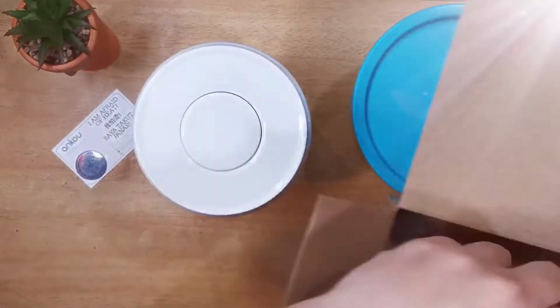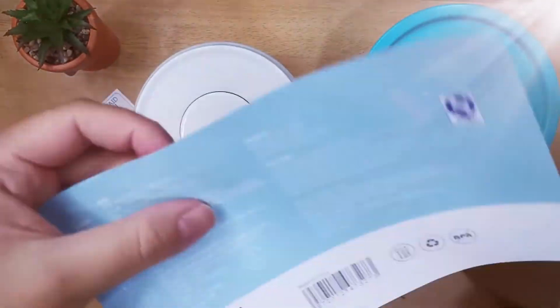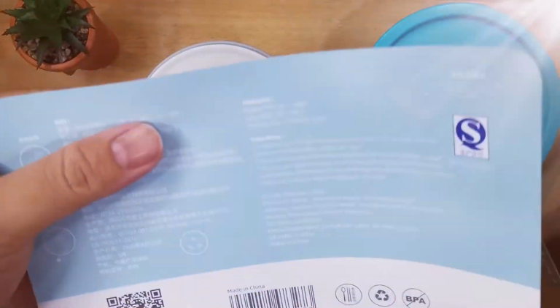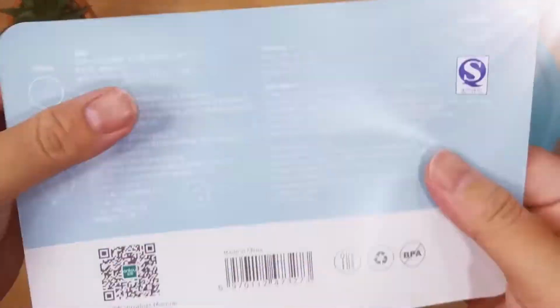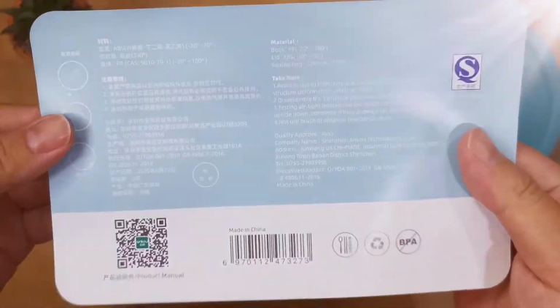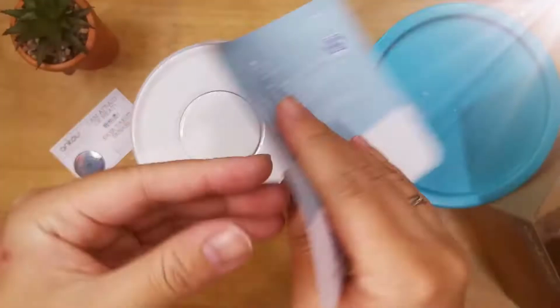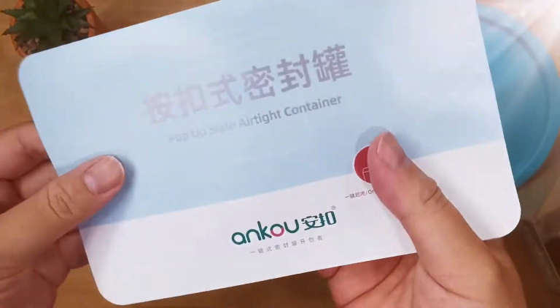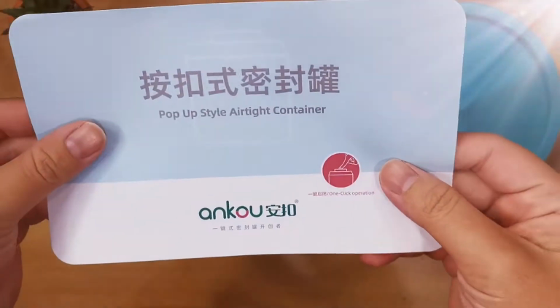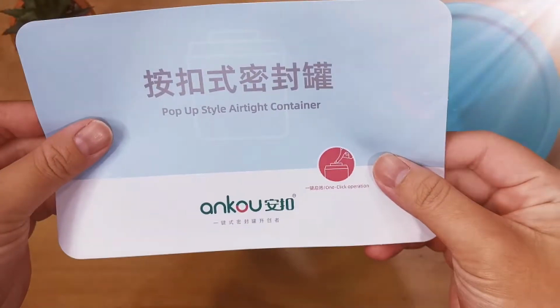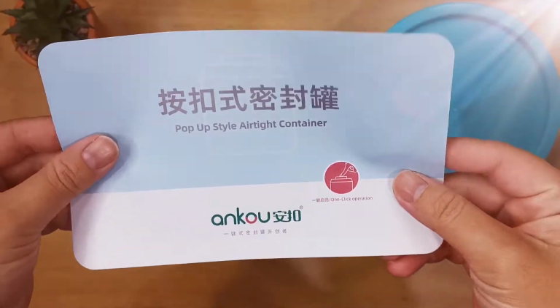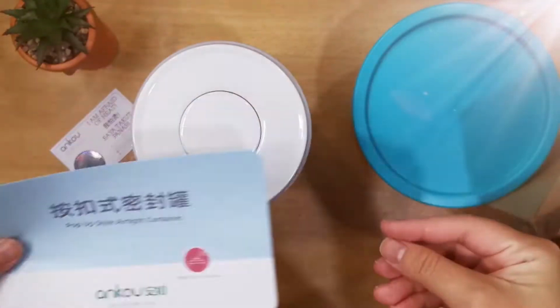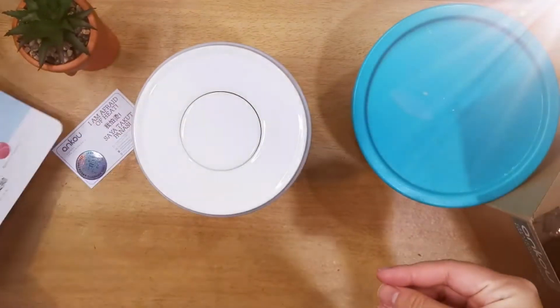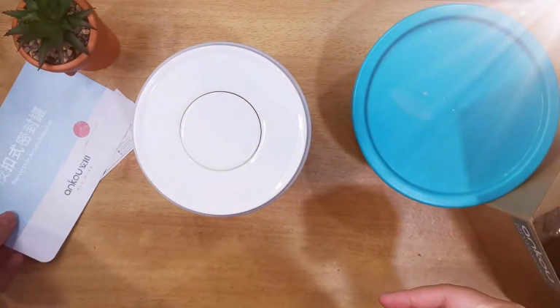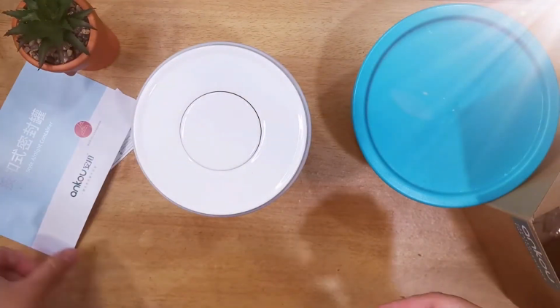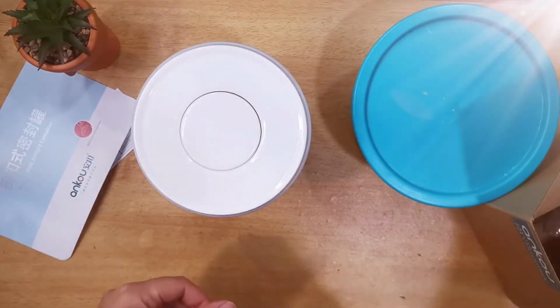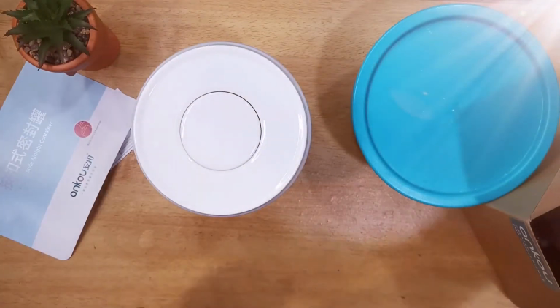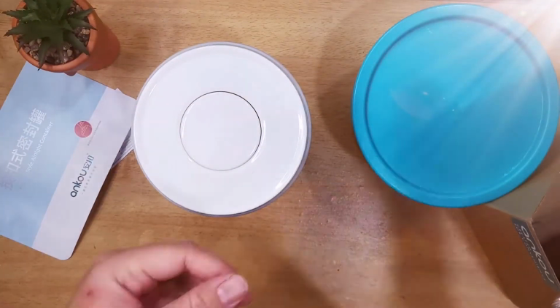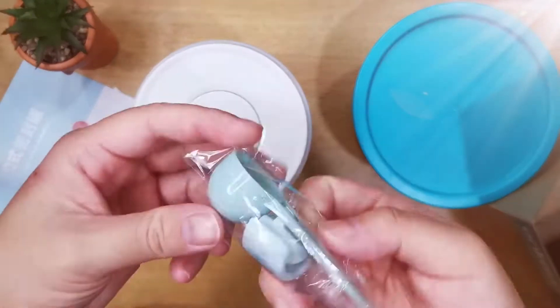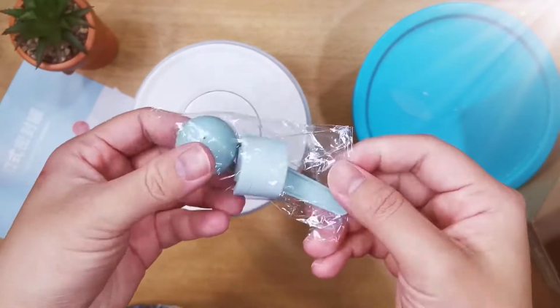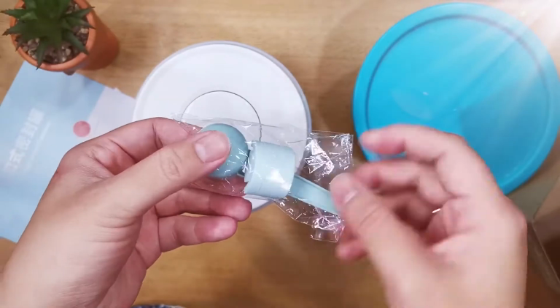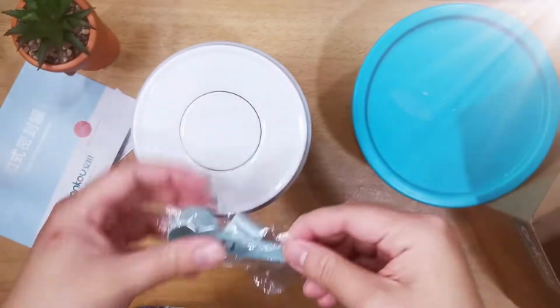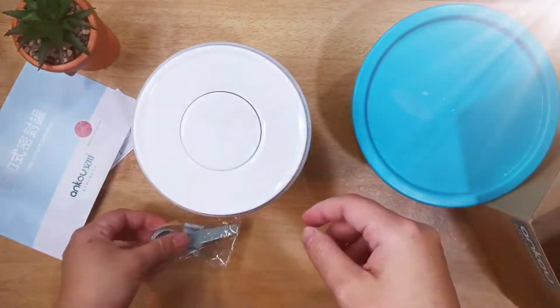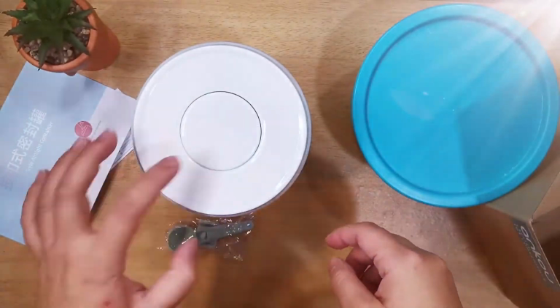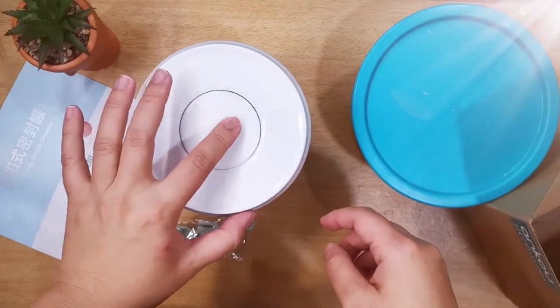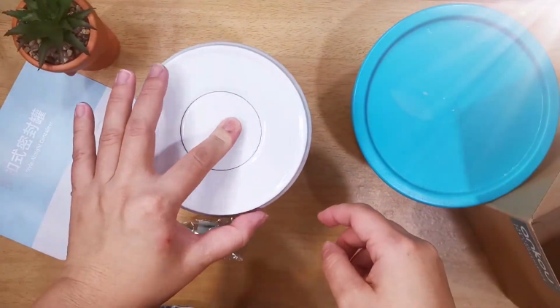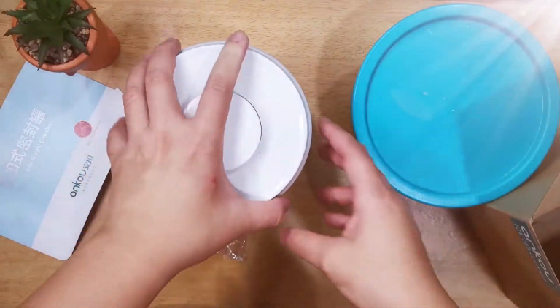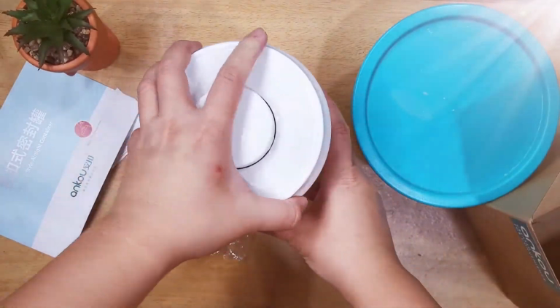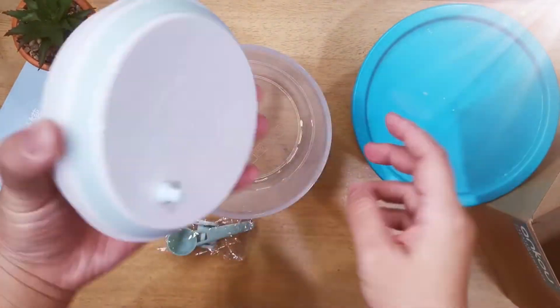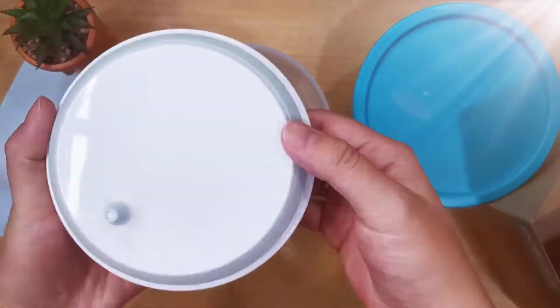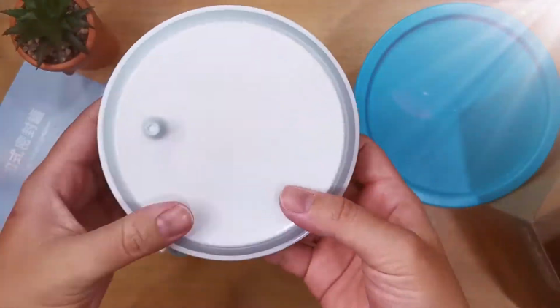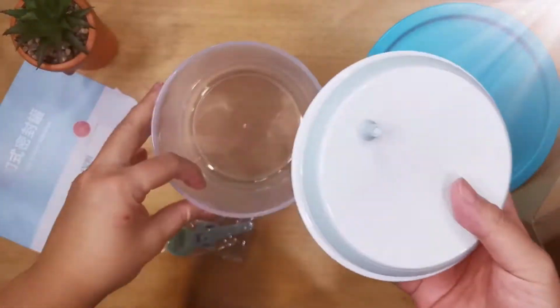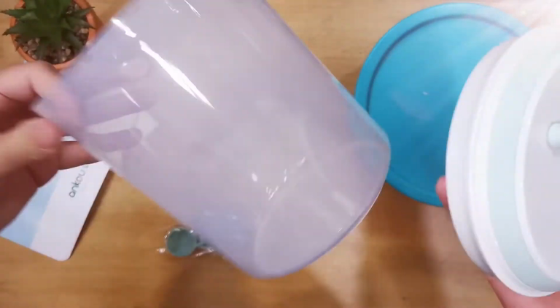Anko has a variety of containers that come in different sizes and capacities. I chose the one that comes with a scoop holder.